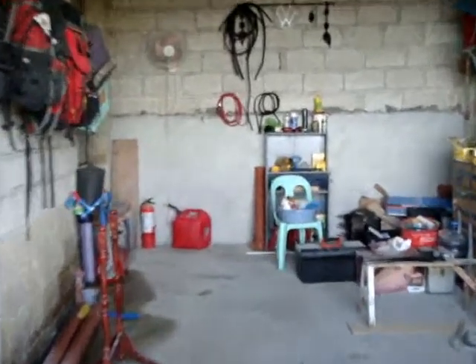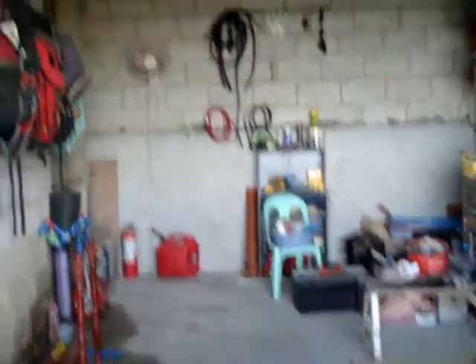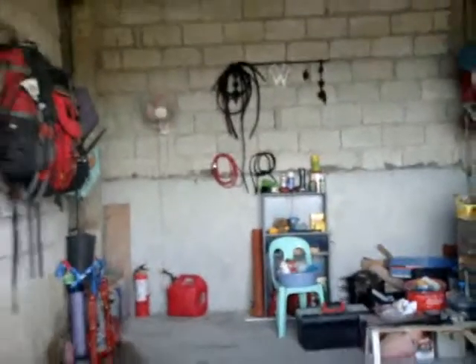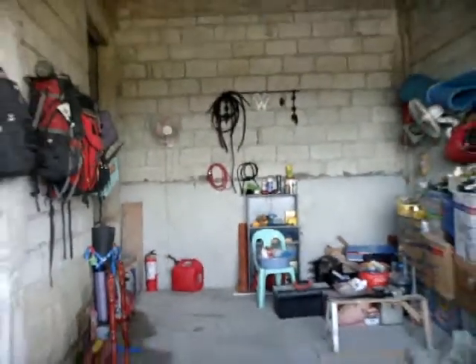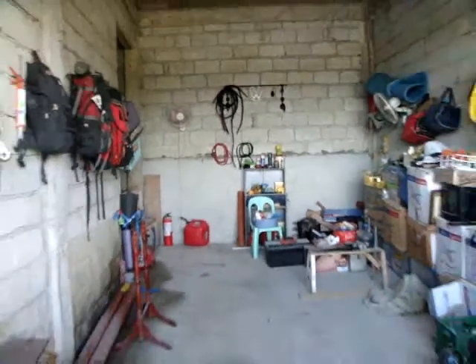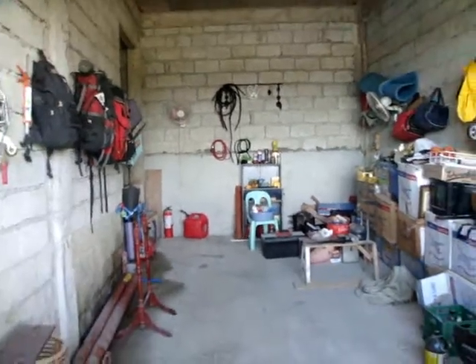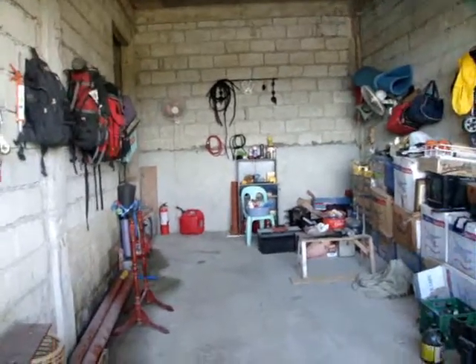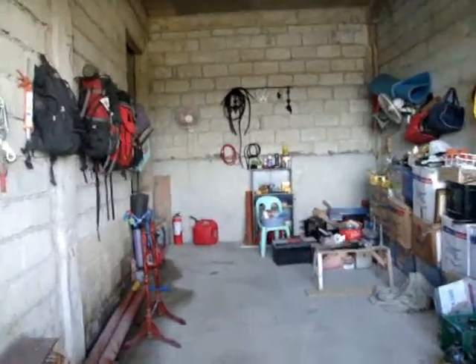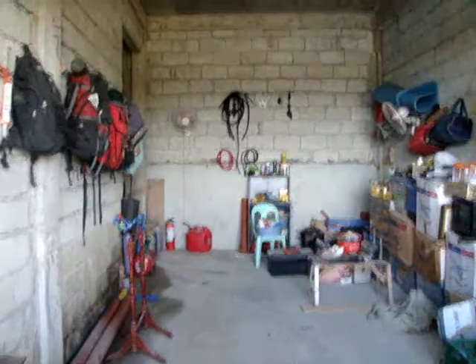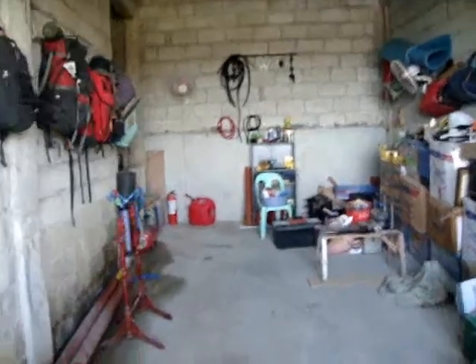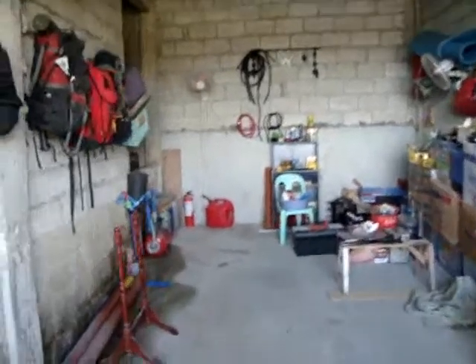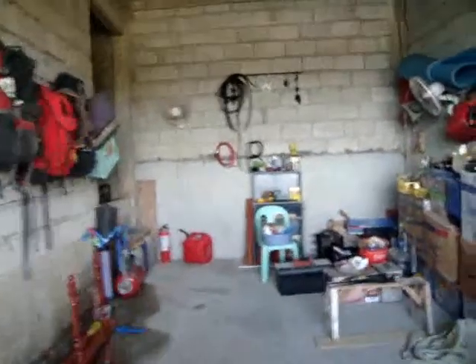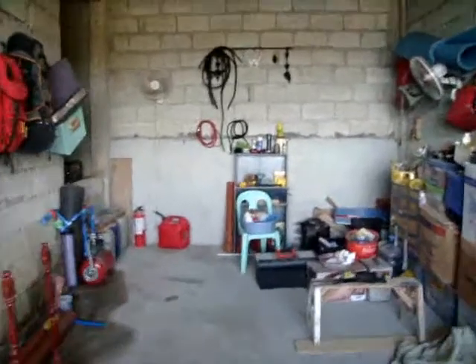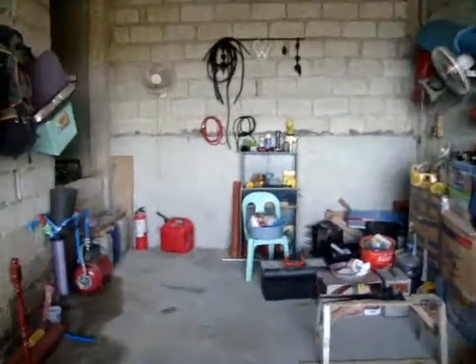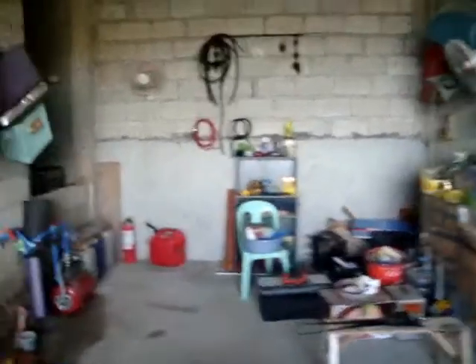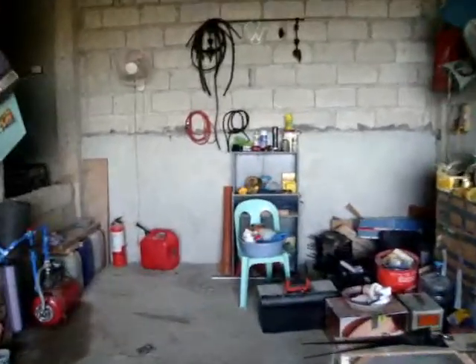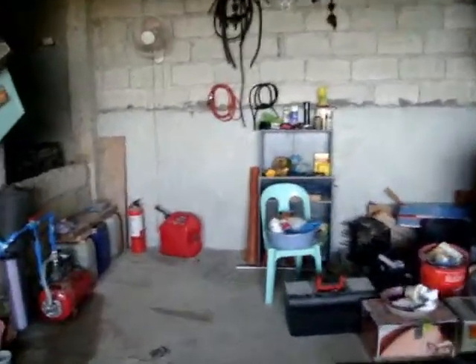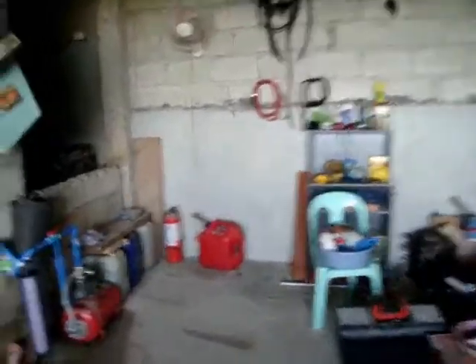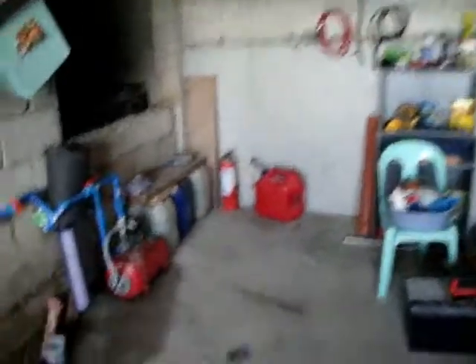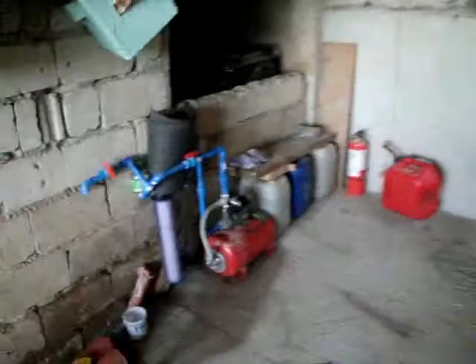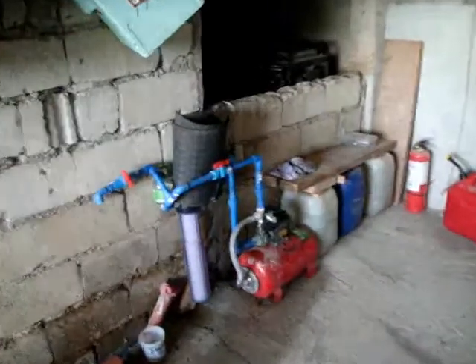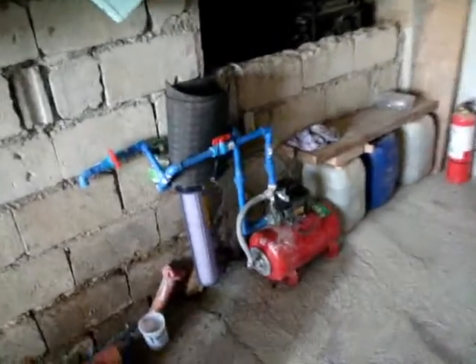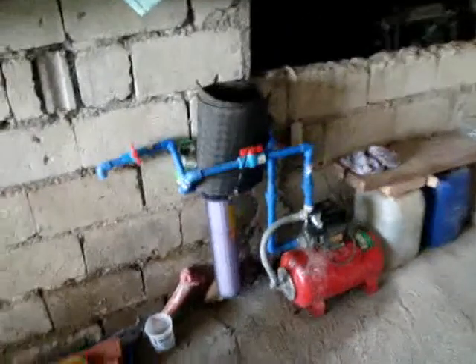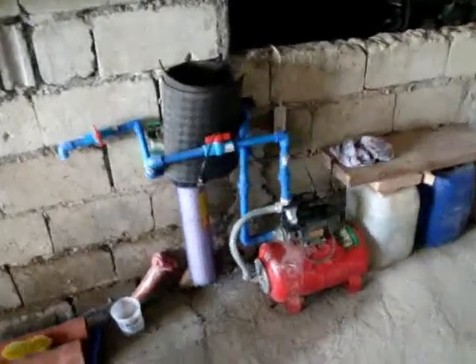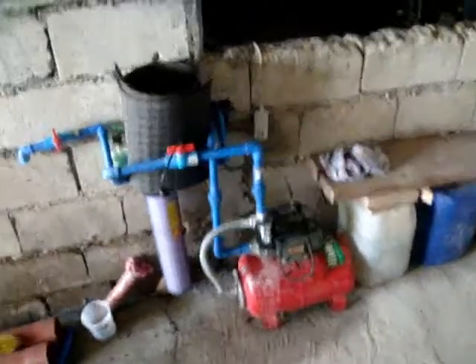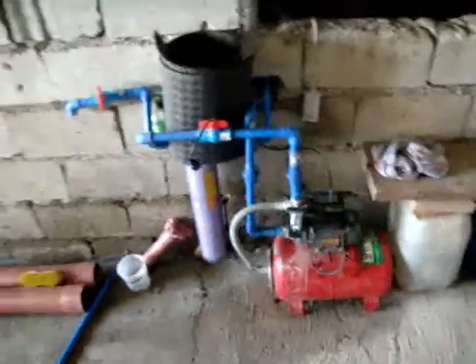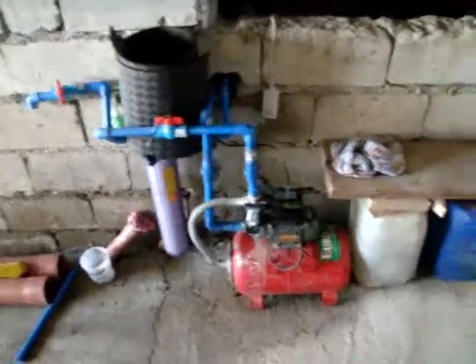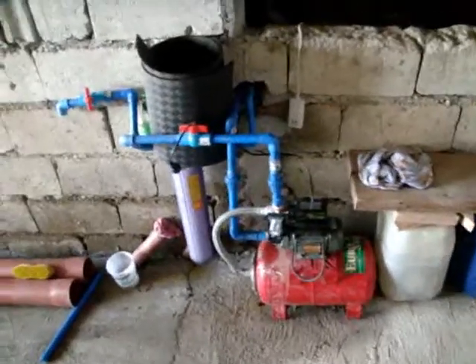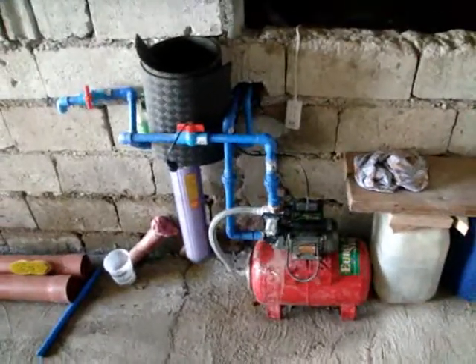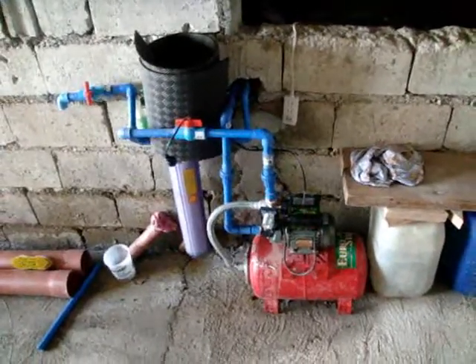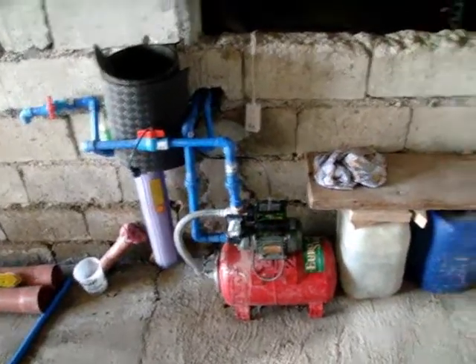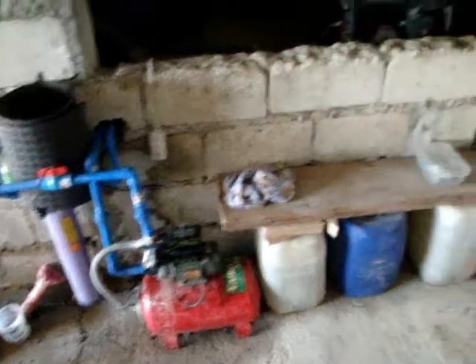This is my garage. It's kind of a mess right now. We're still working on getting everything organized. There's our water pump for our pump system.